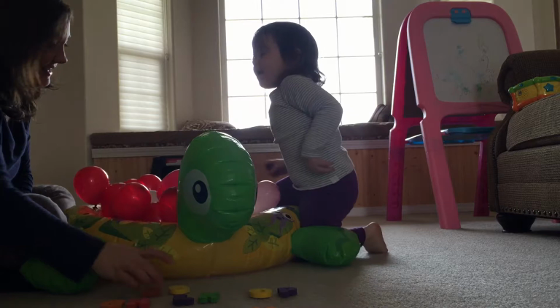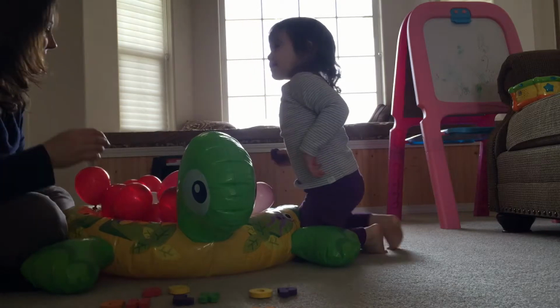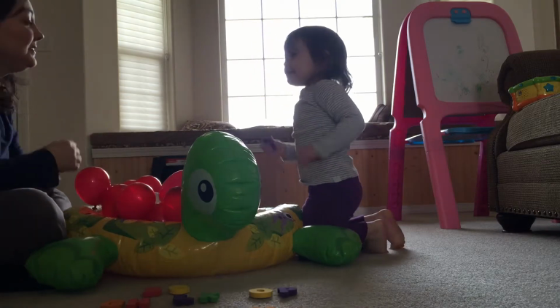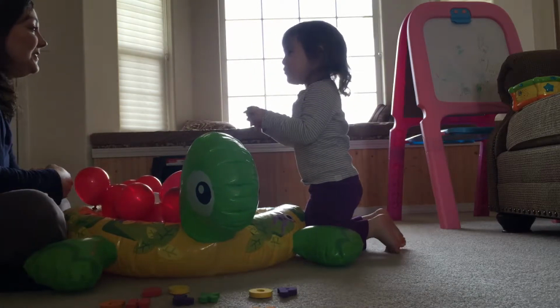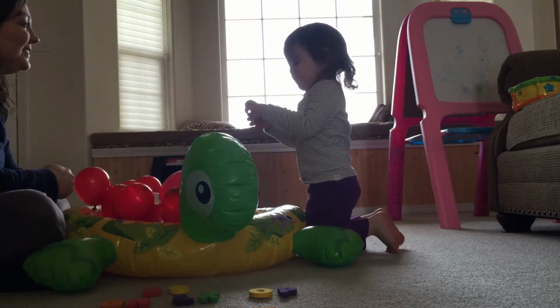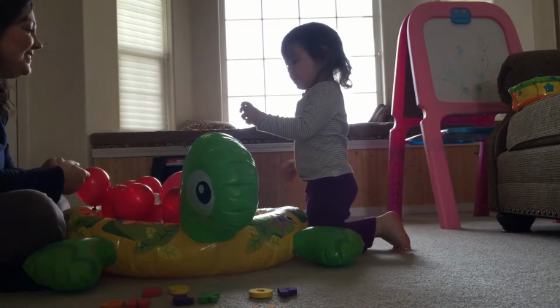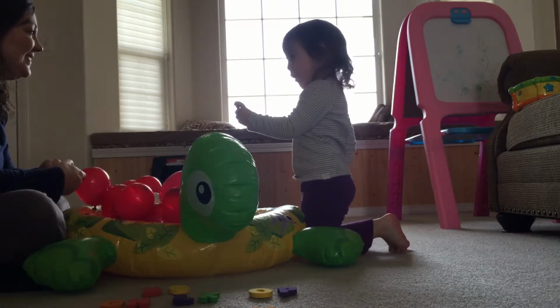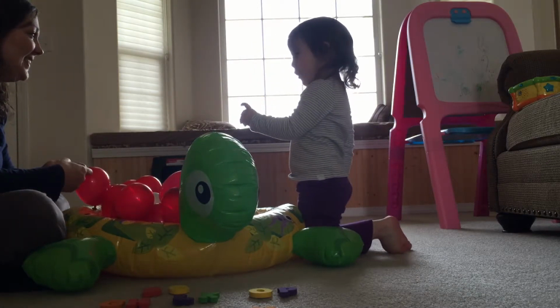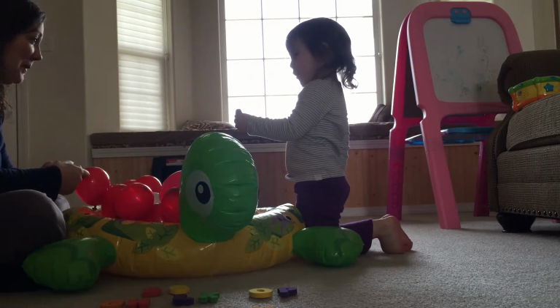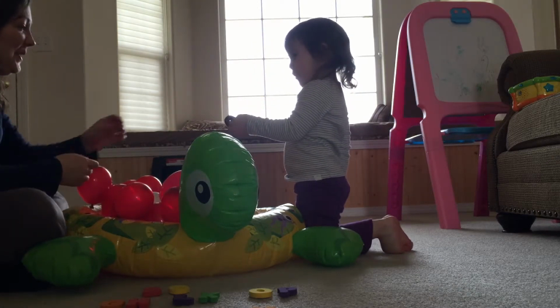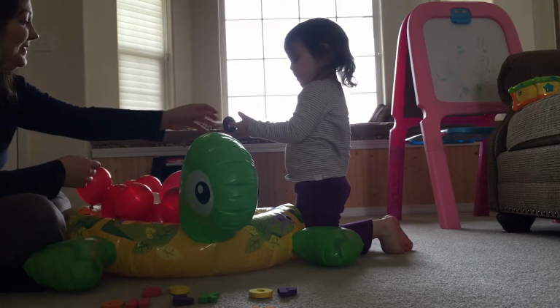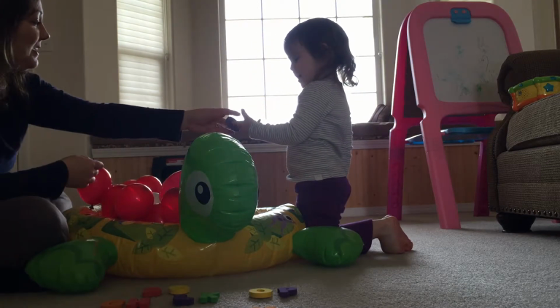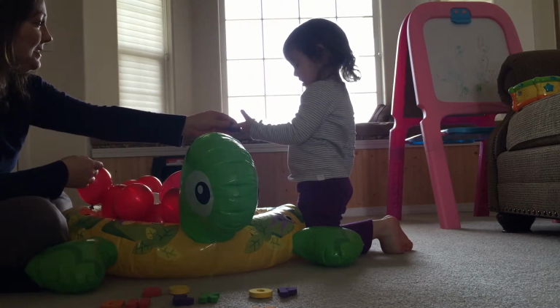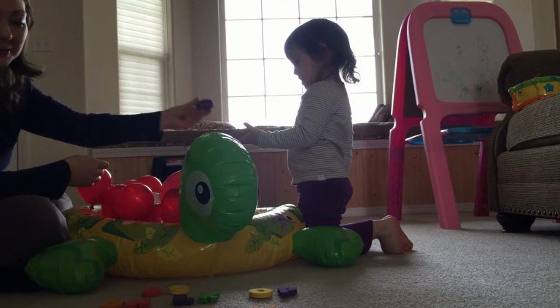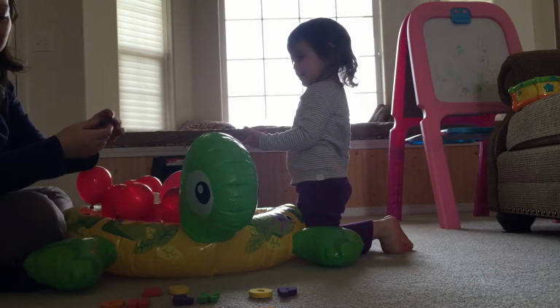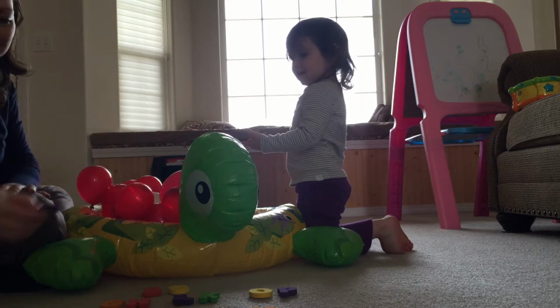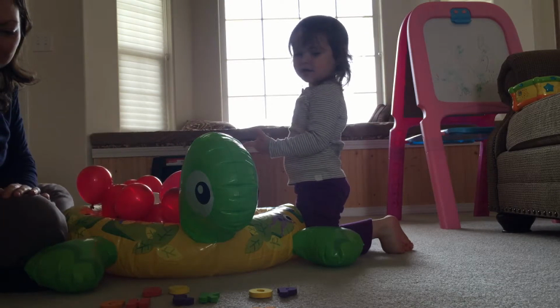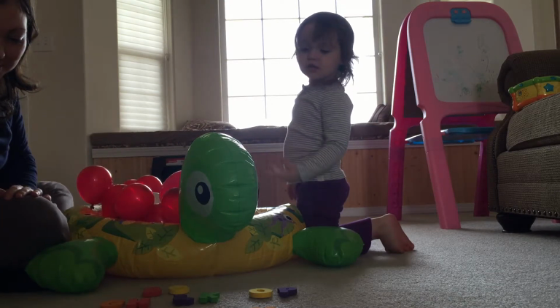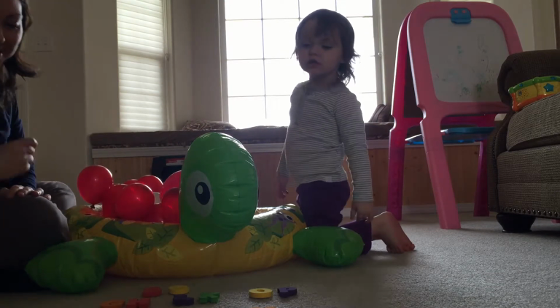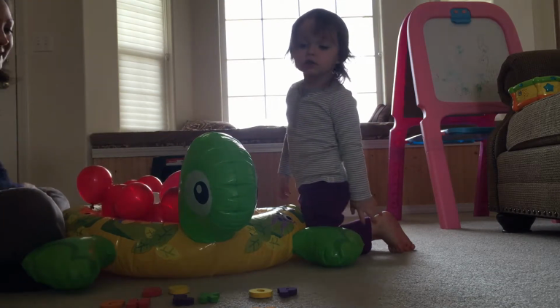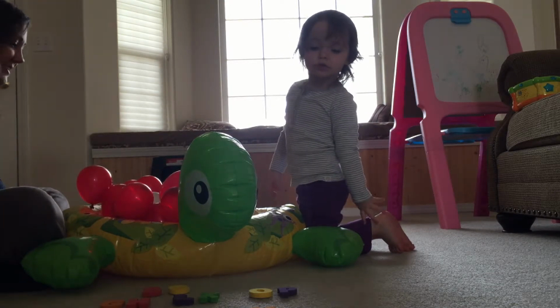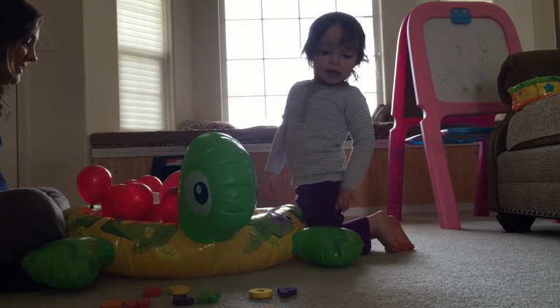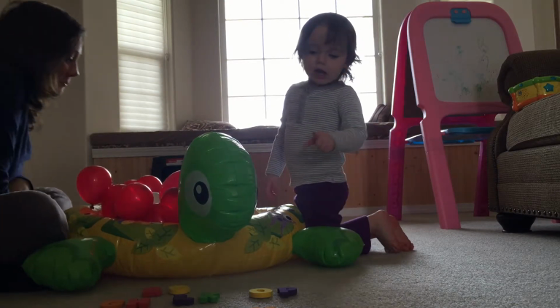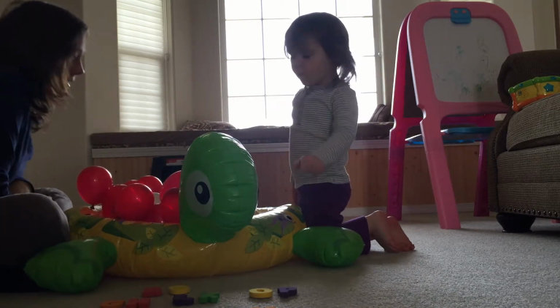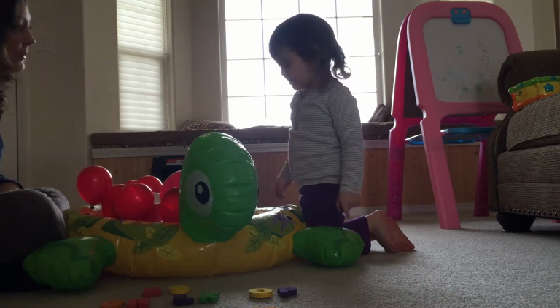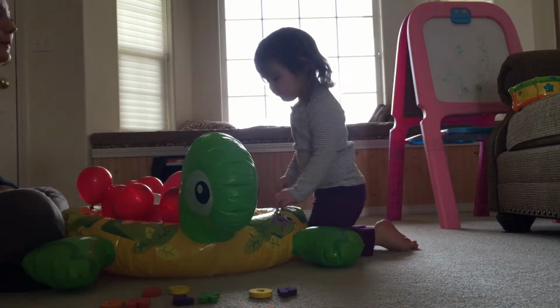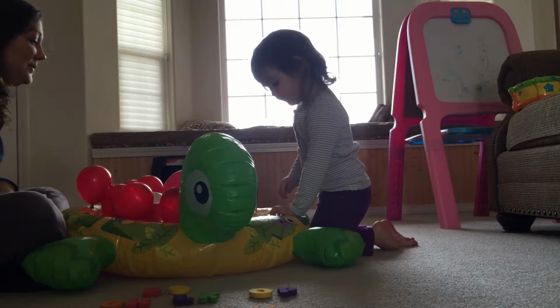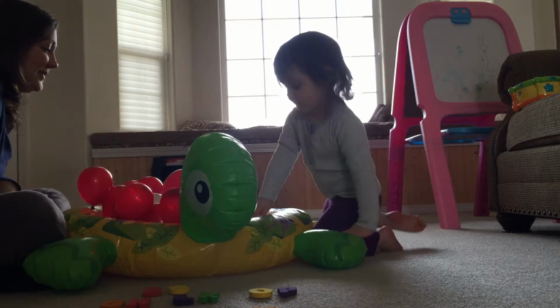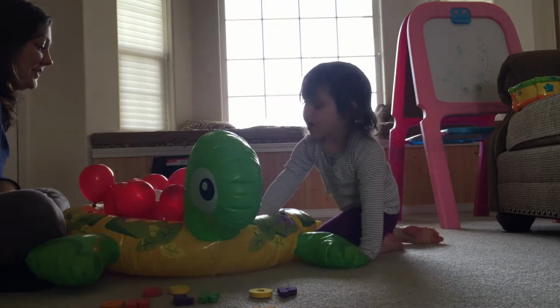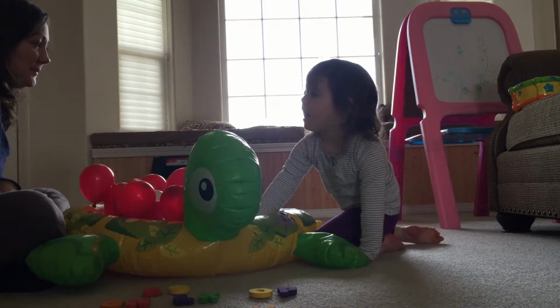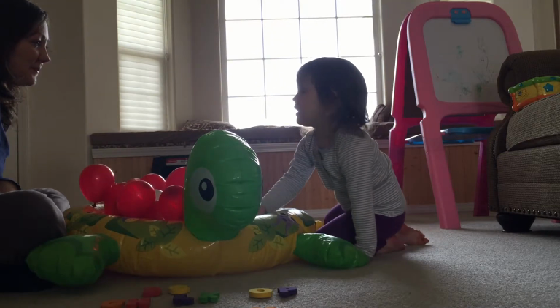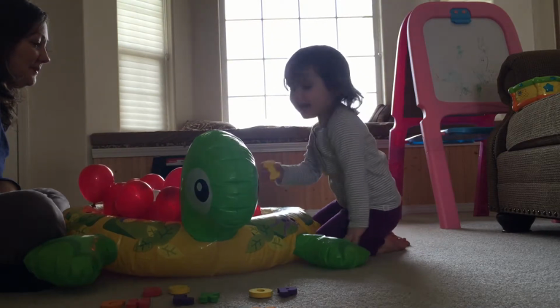Purple O? How about a zero? Should we say that's a zero? Yes. Yeah. Purple O. Zero.